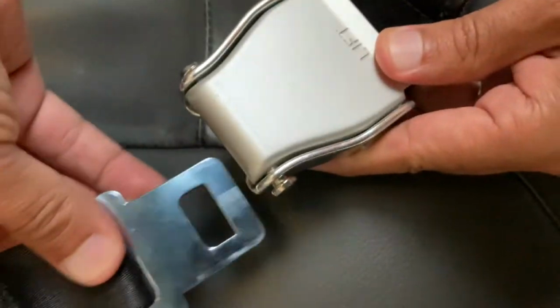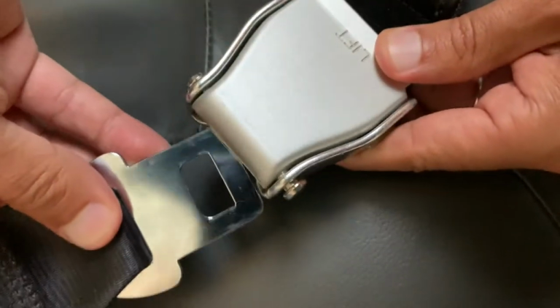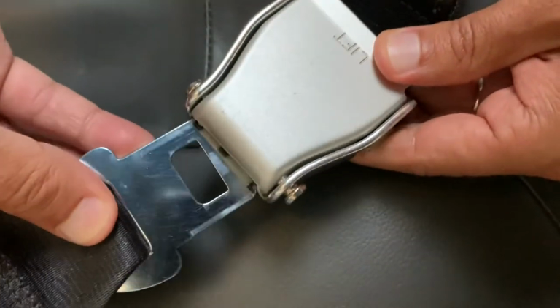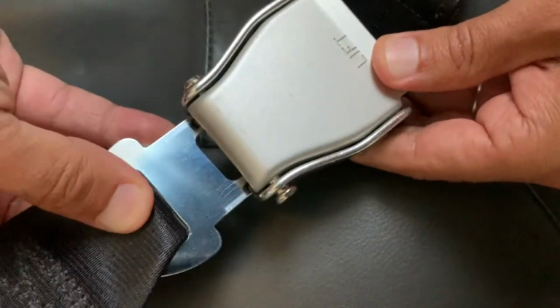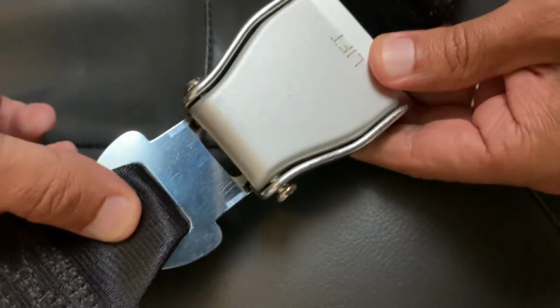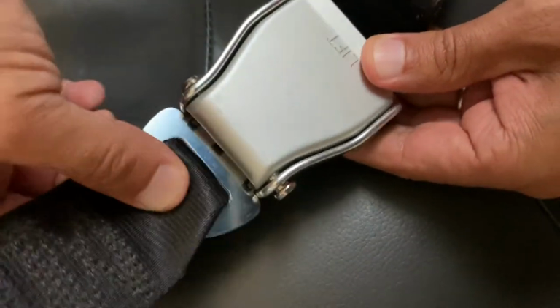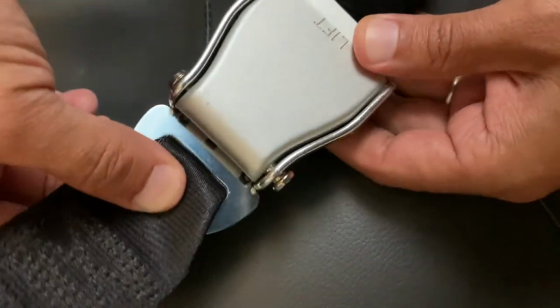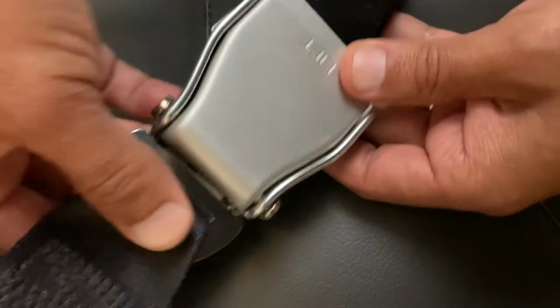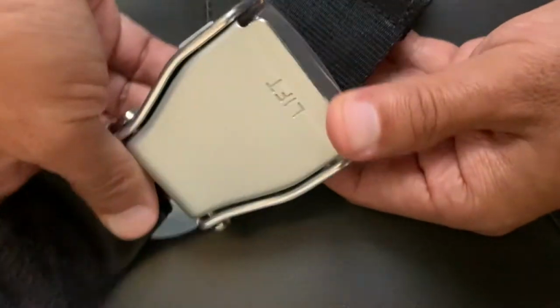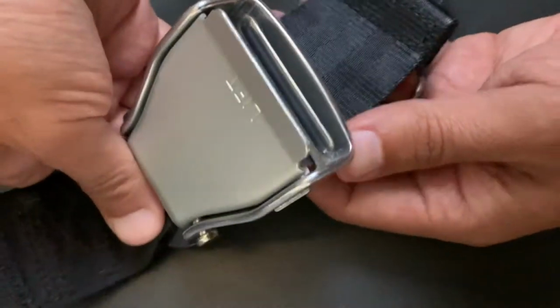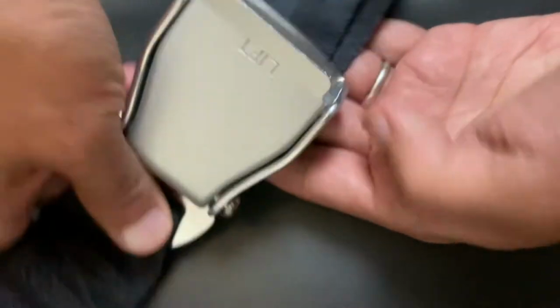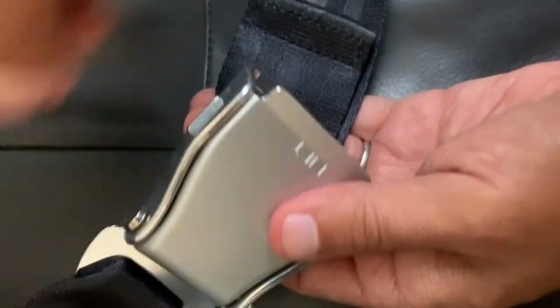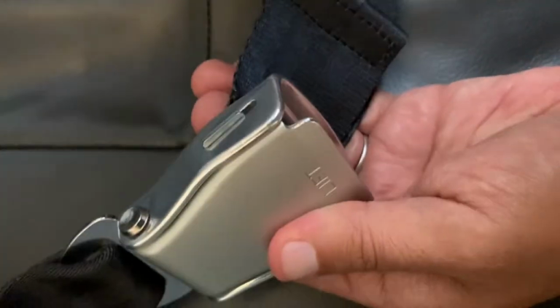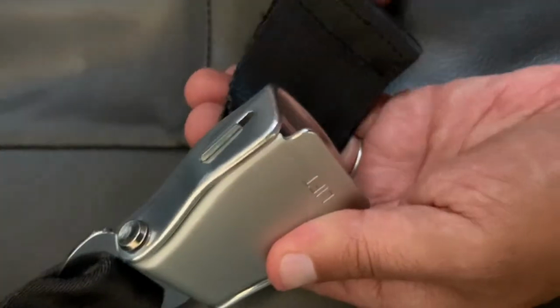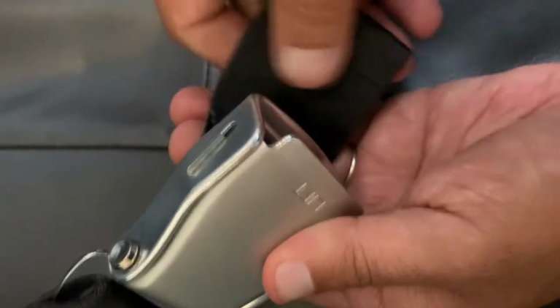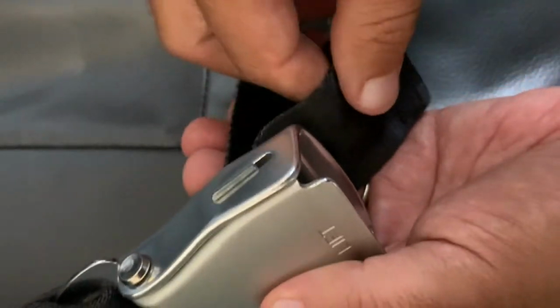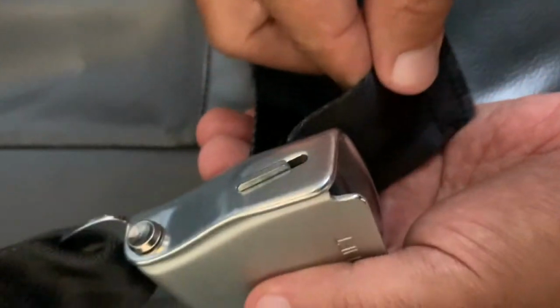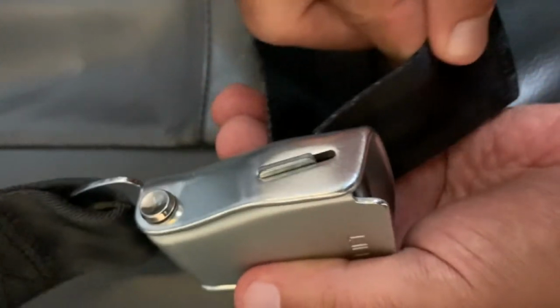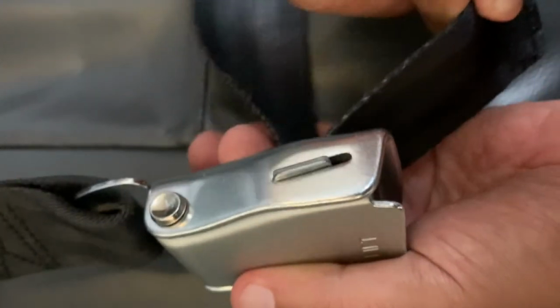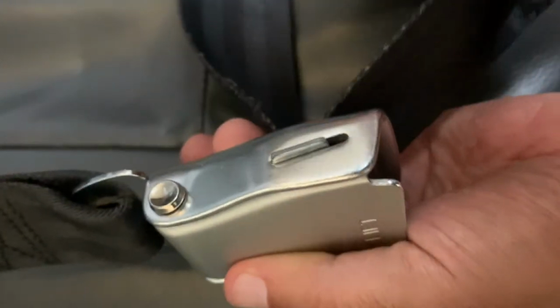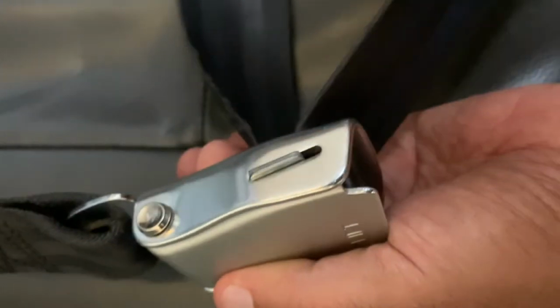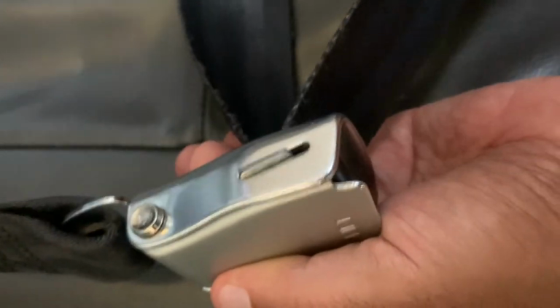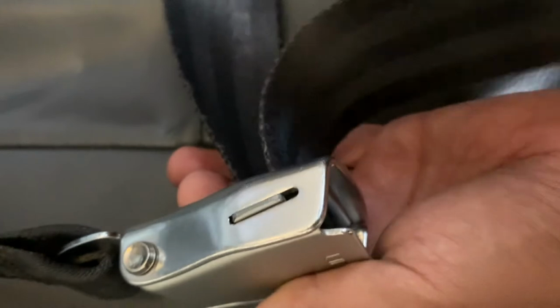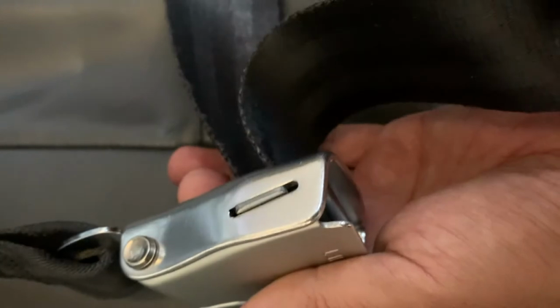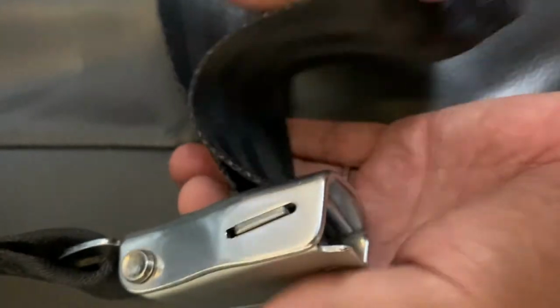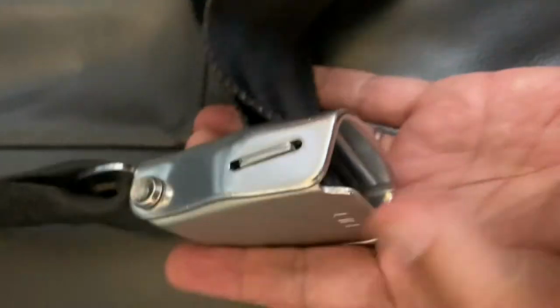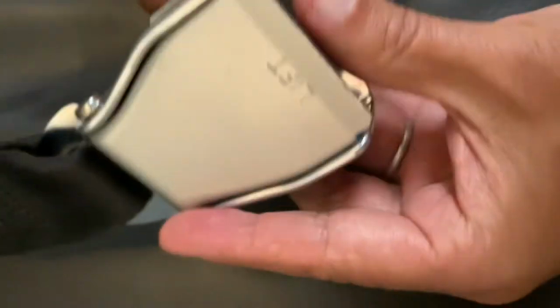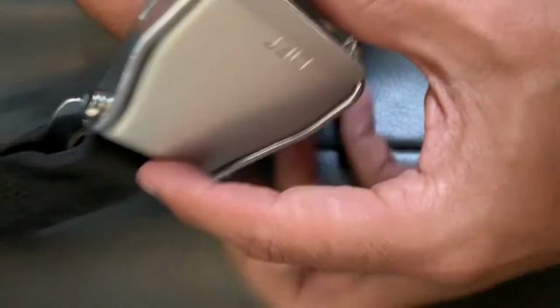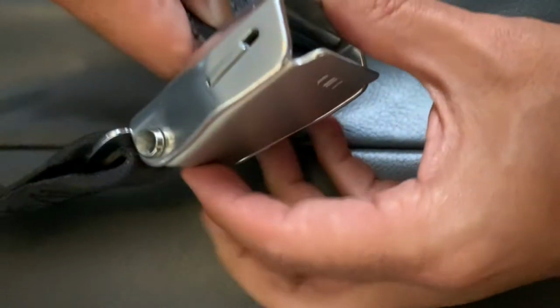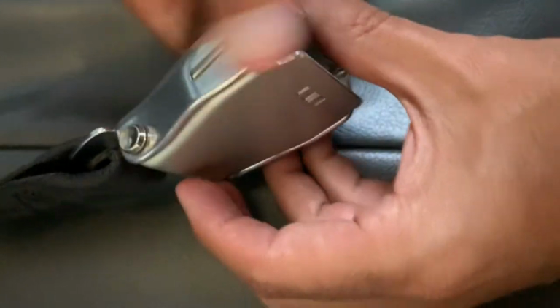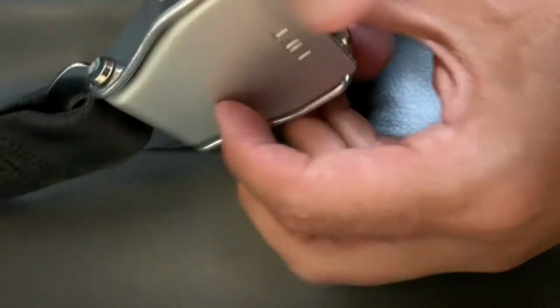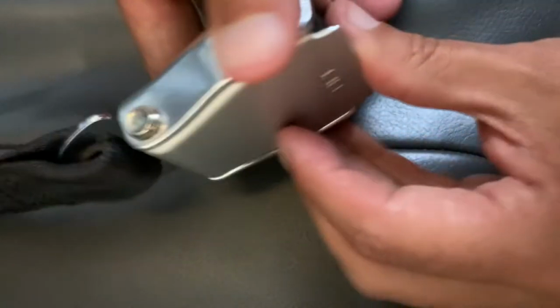Once you get the hang of it, you'll be able to quickly insert the tongue into the buckle, adjust the length of the seatbelt, and then sit back, relax, and enjoy your flight.